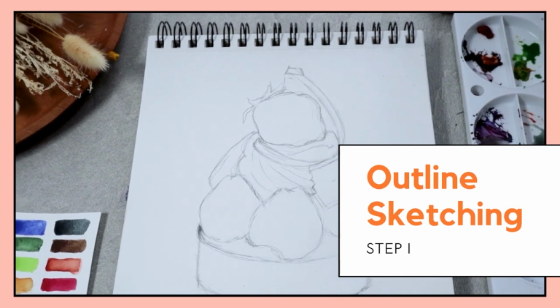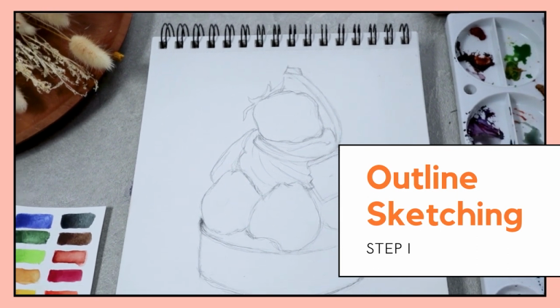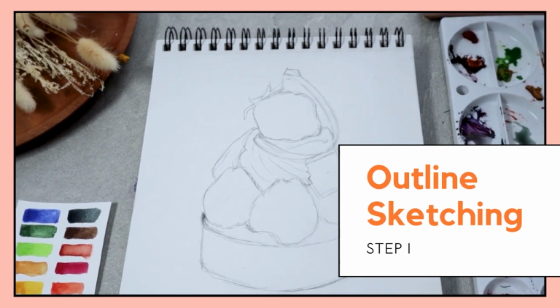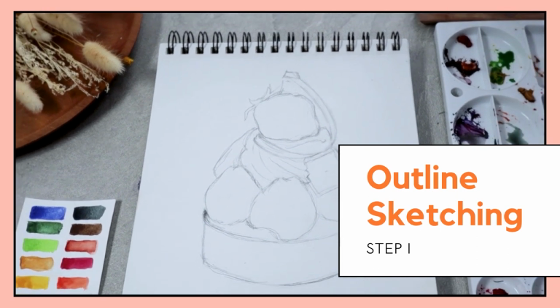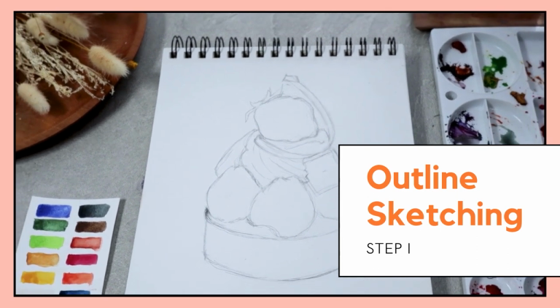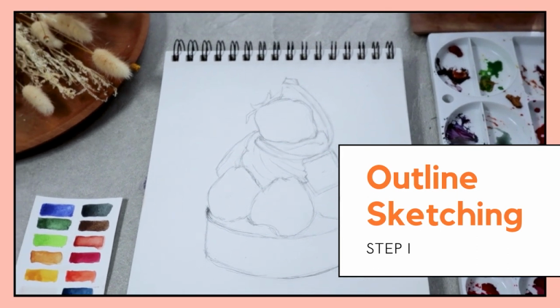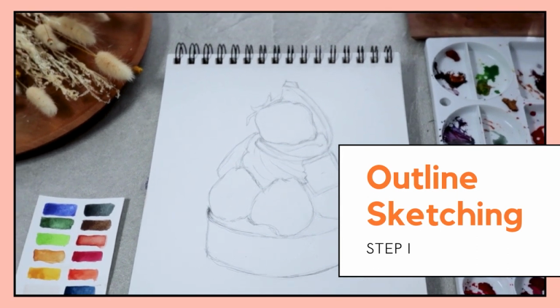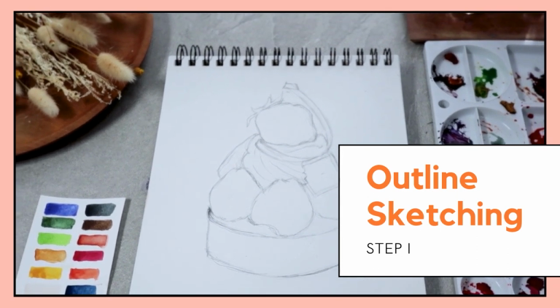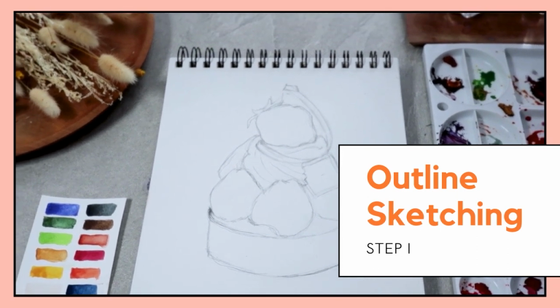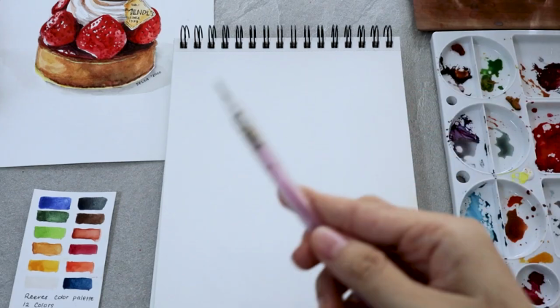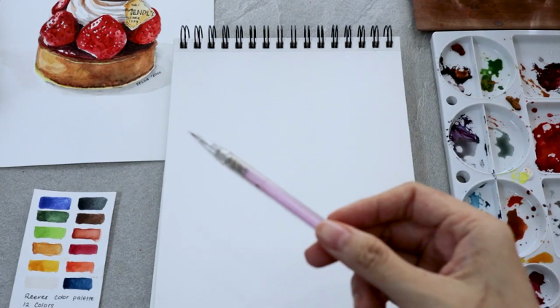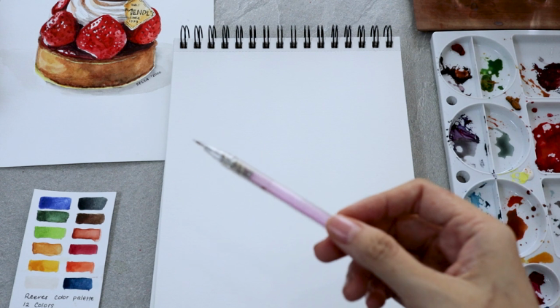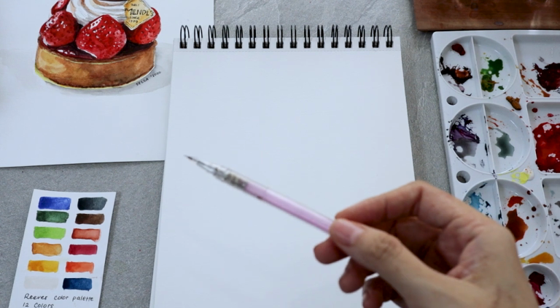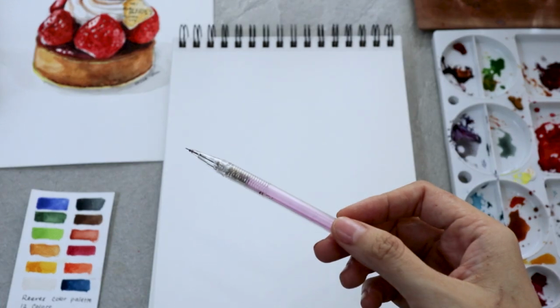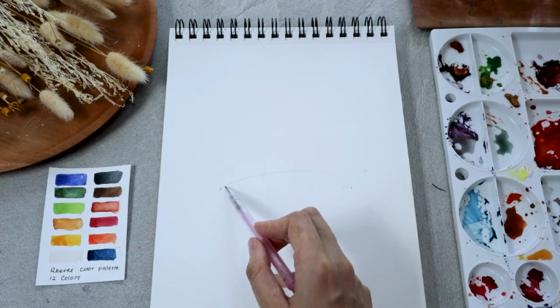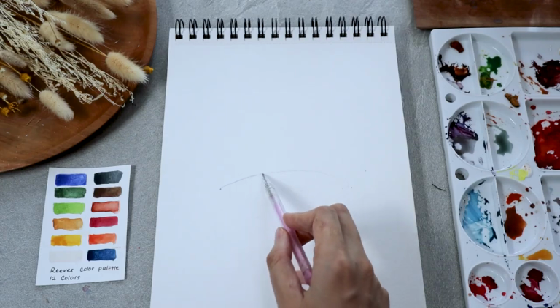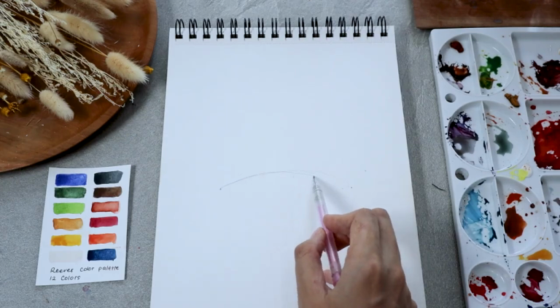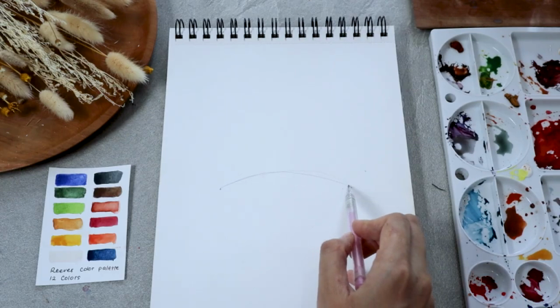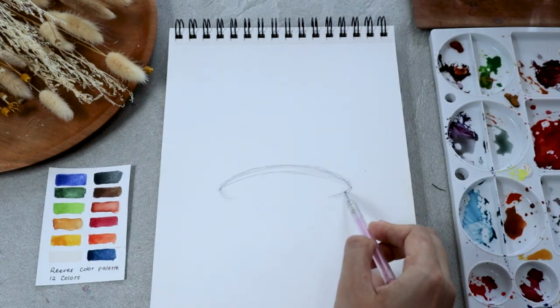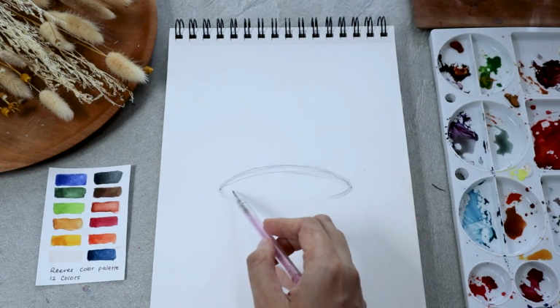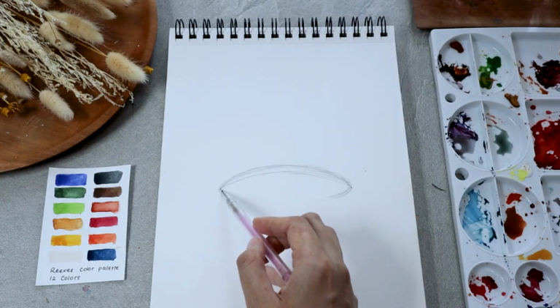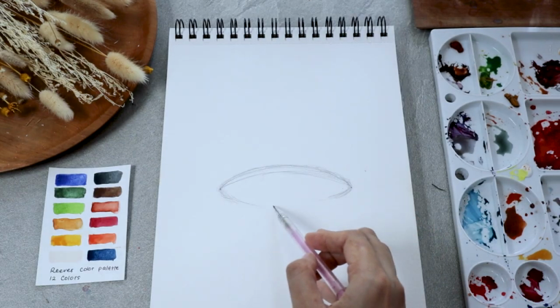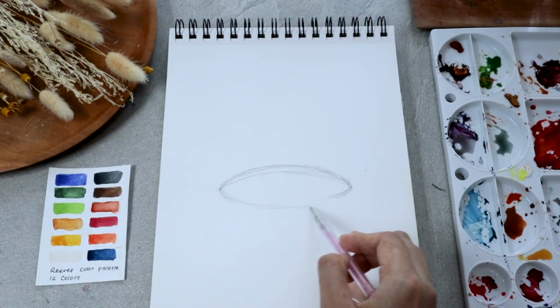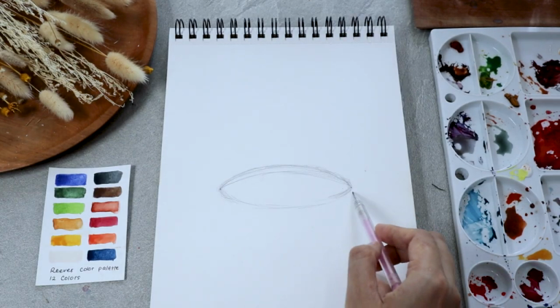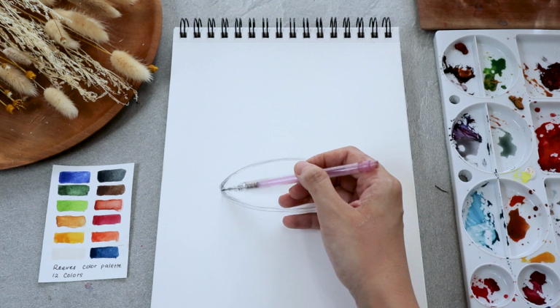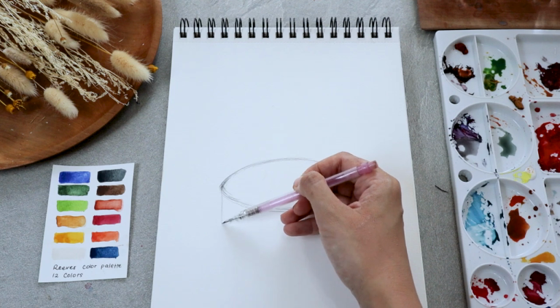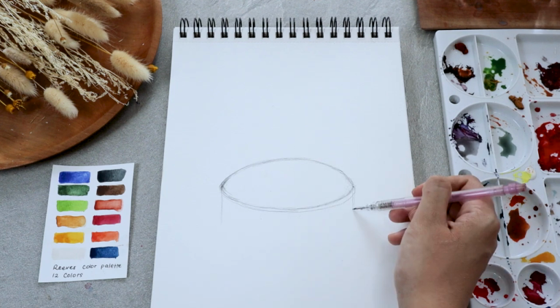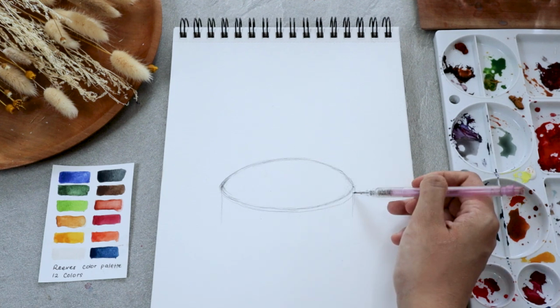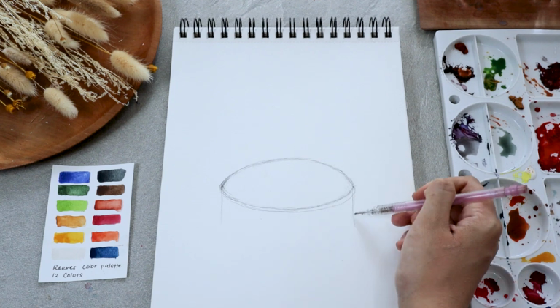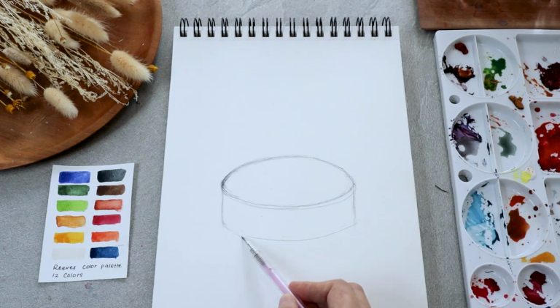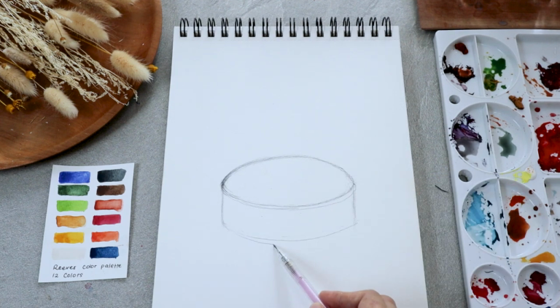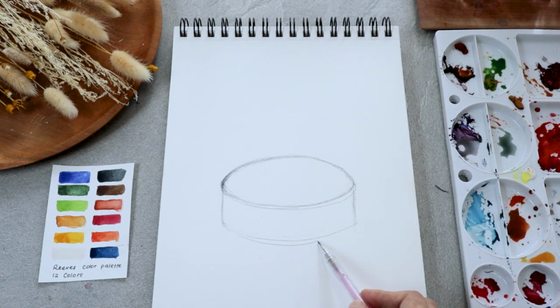This time we're not working with loose watercolor painting, which means you will need to sketch out the shapes of the strawberry tart before beginning the coloring process. So get a pencil — any pencil would do — and start by sketching this round-shaped cake at the bottom.